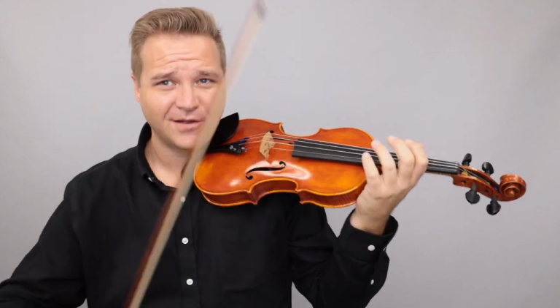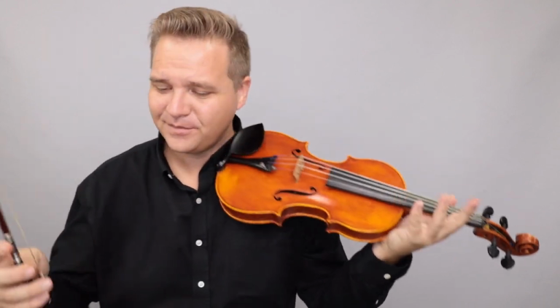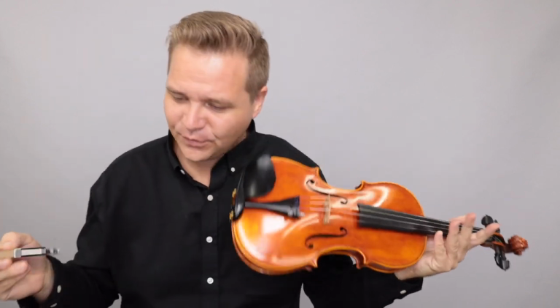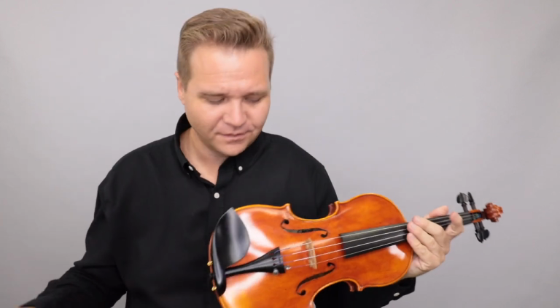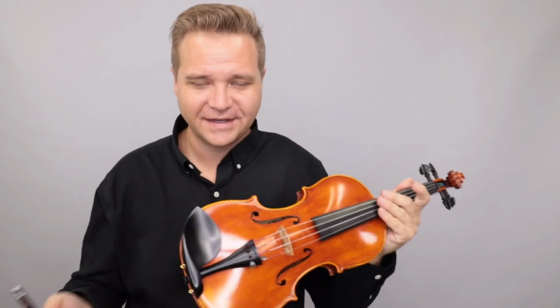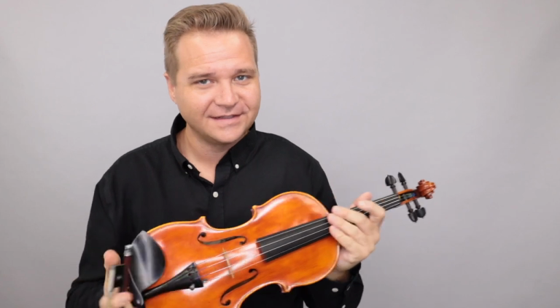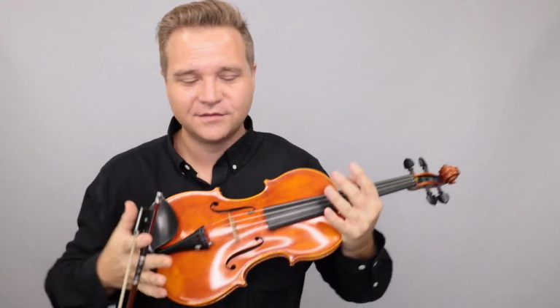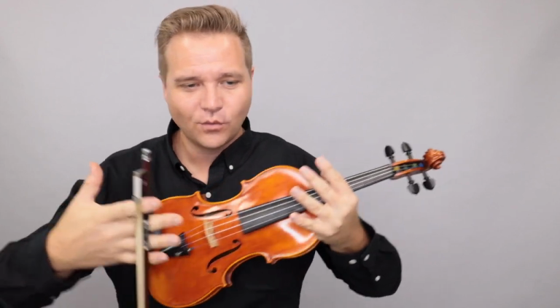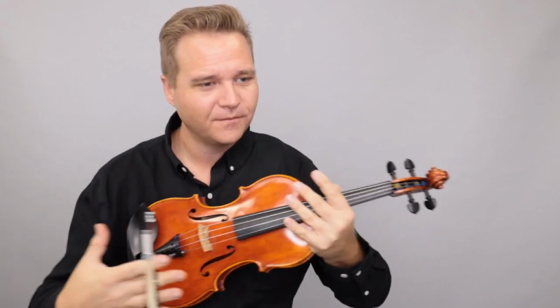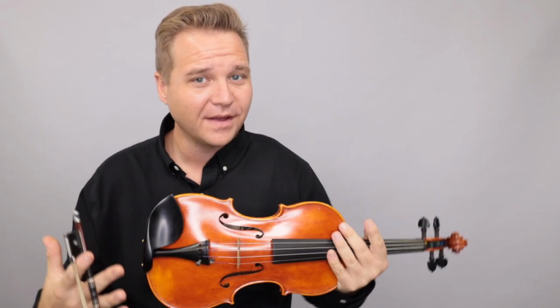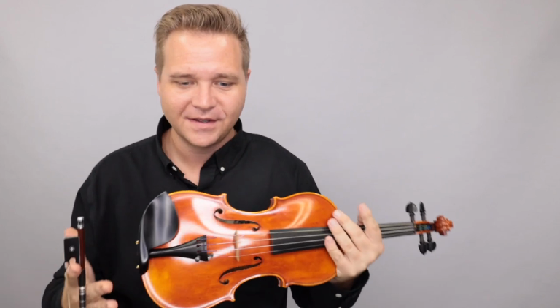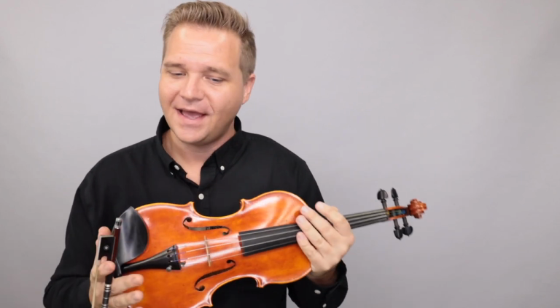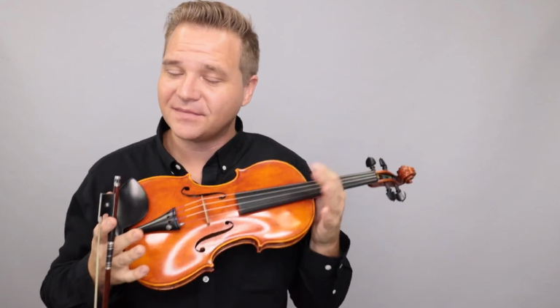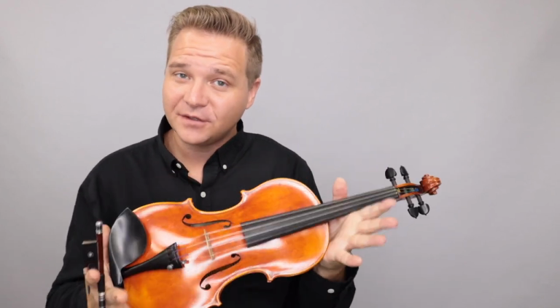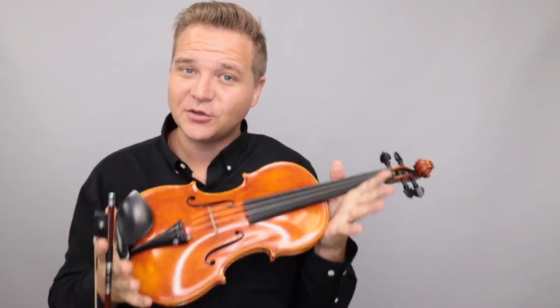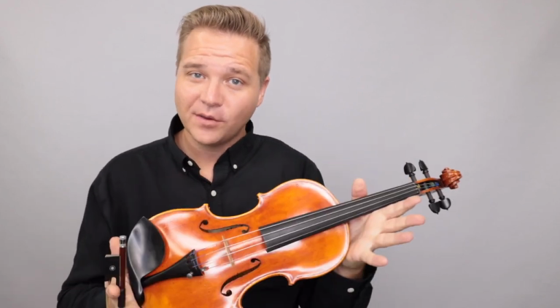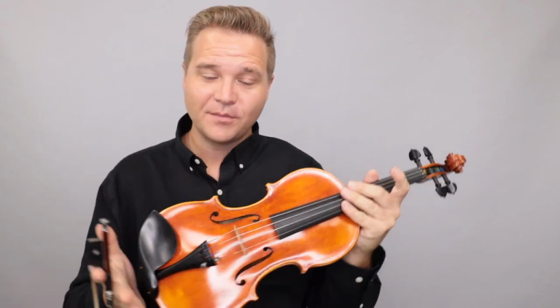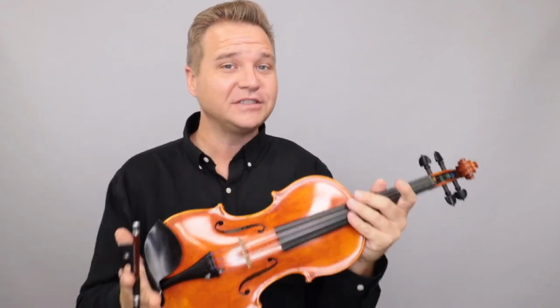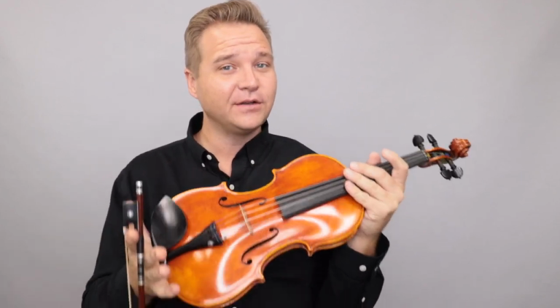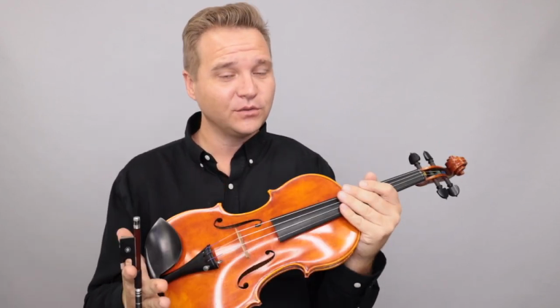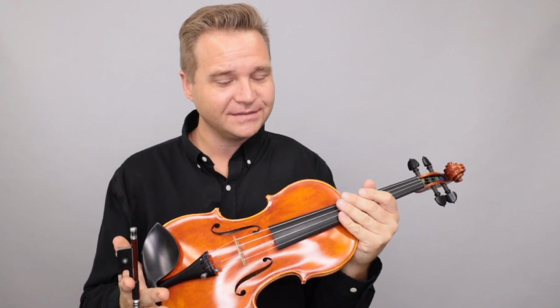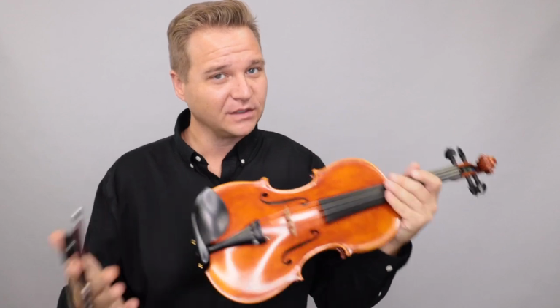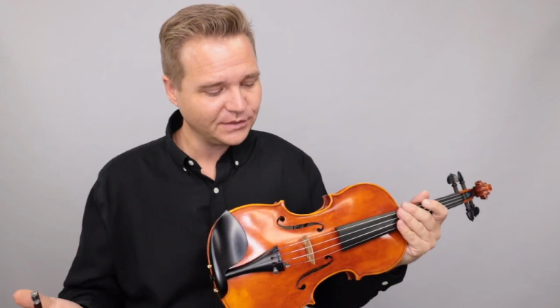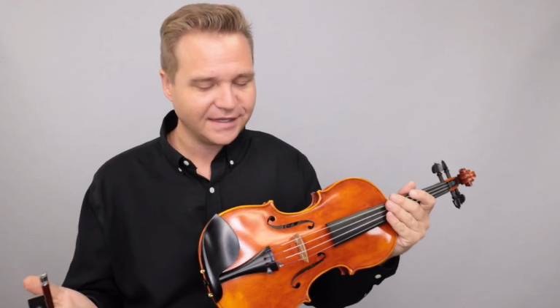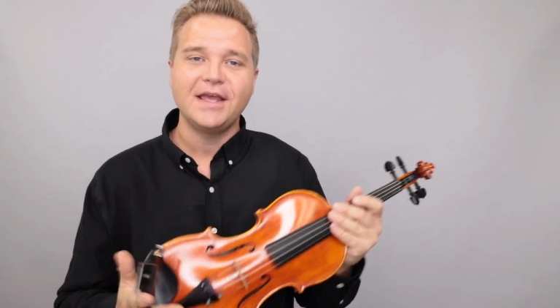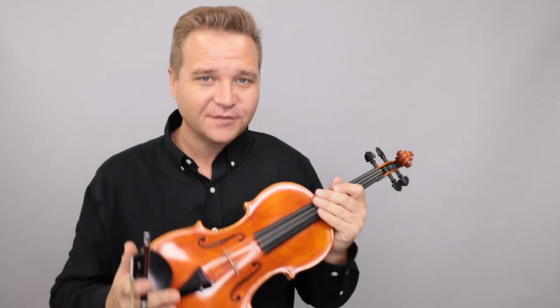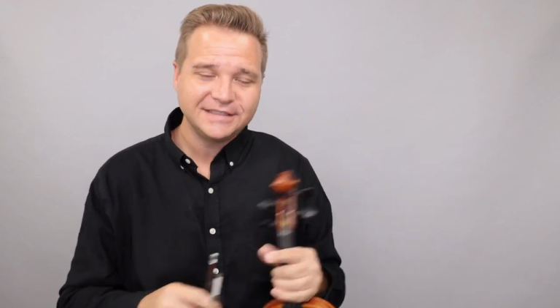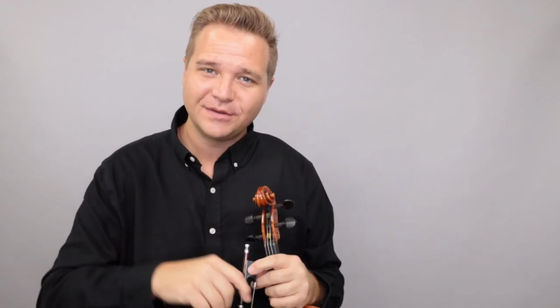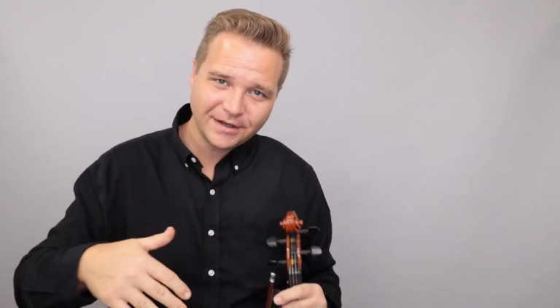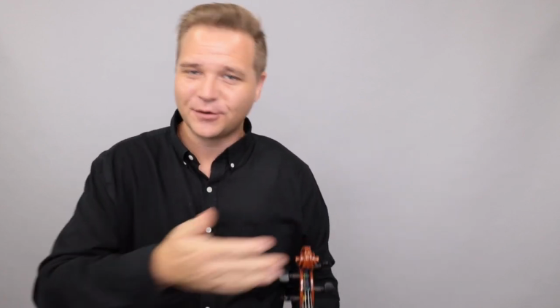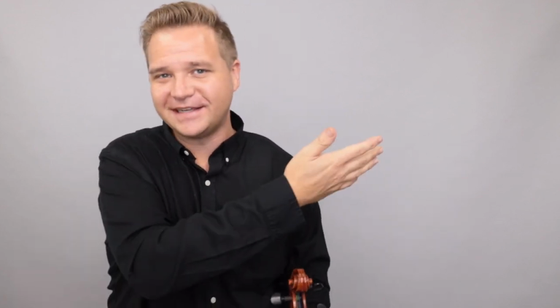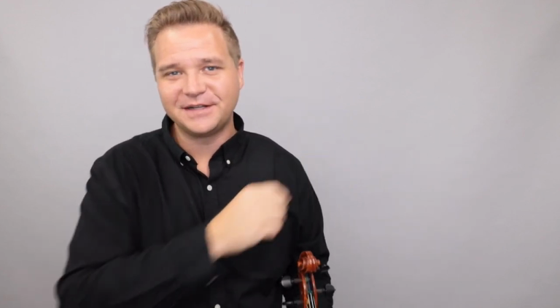All right, a beautiful violin. It's very warm, very mellow. If you'd like to learn more about the Martin Sheridan Lord Wilton 2021 violin, just follow the links you see below here or at the end of the video.